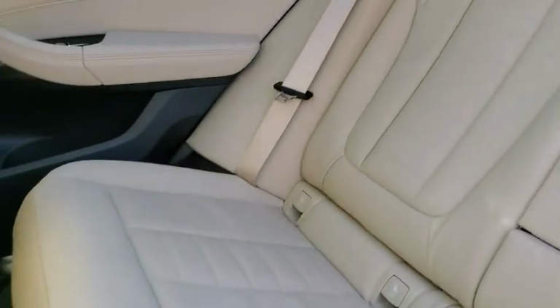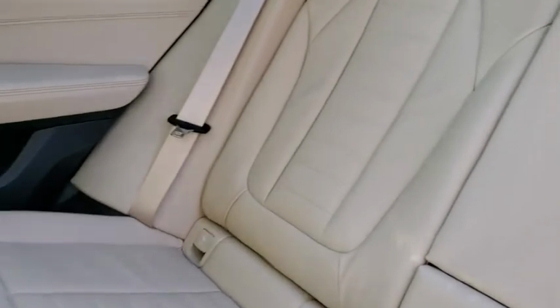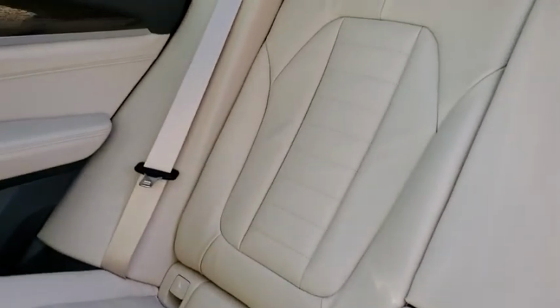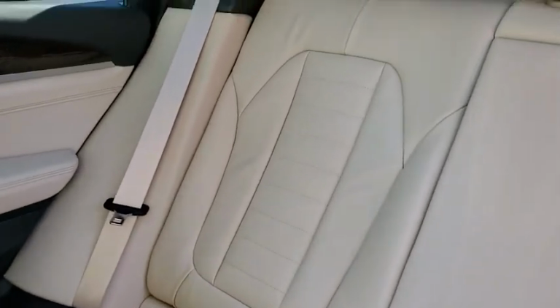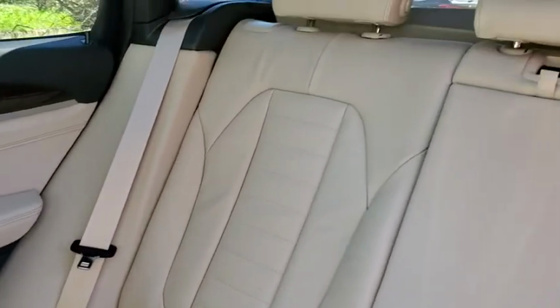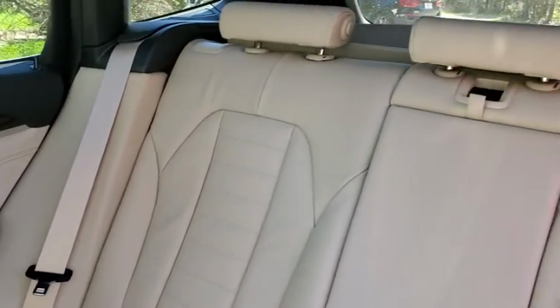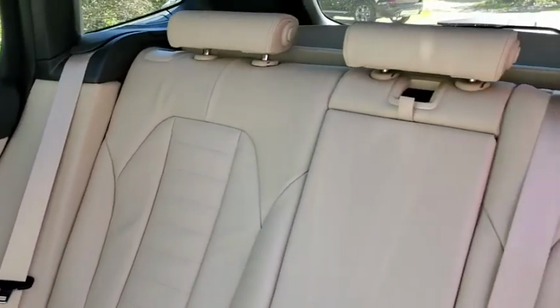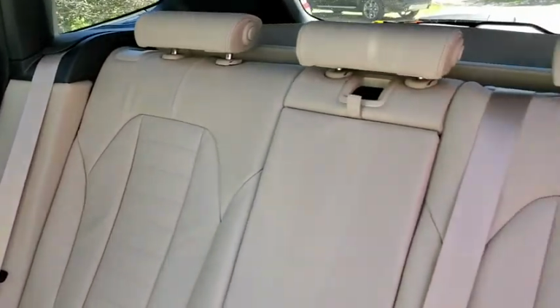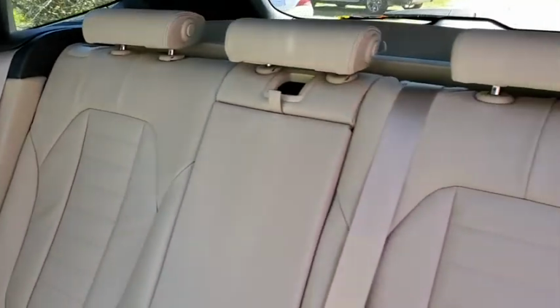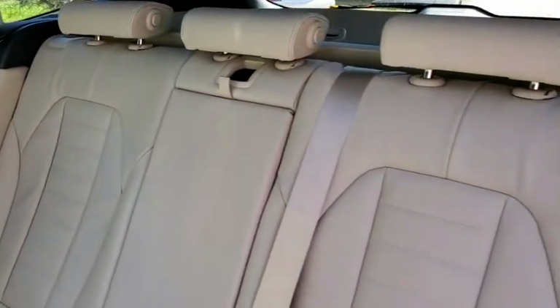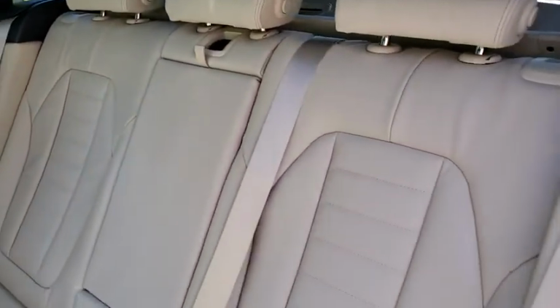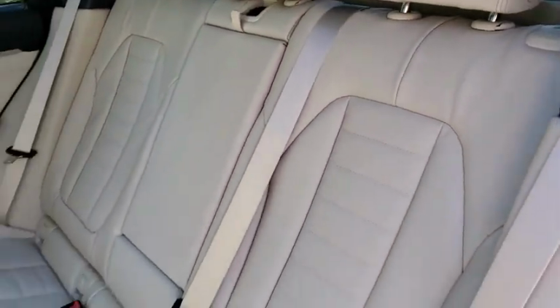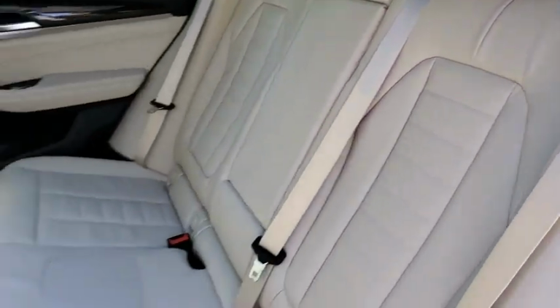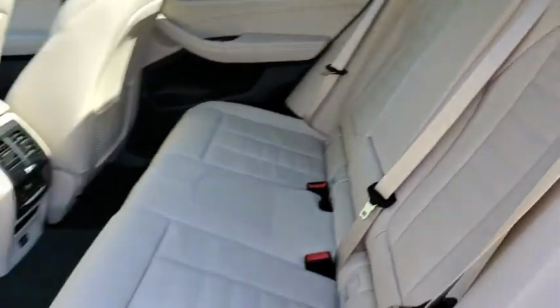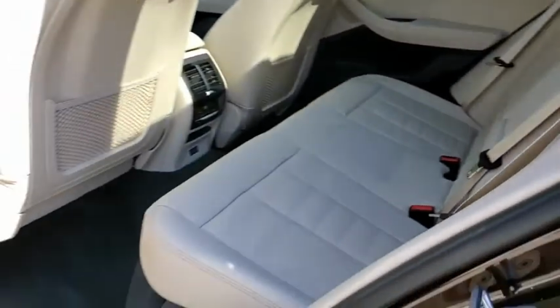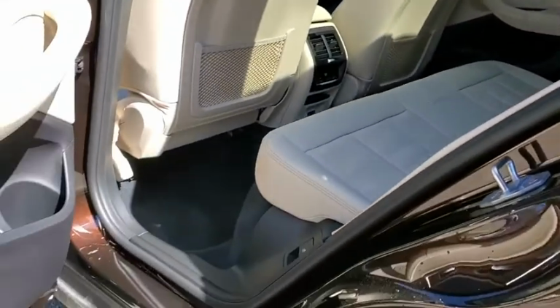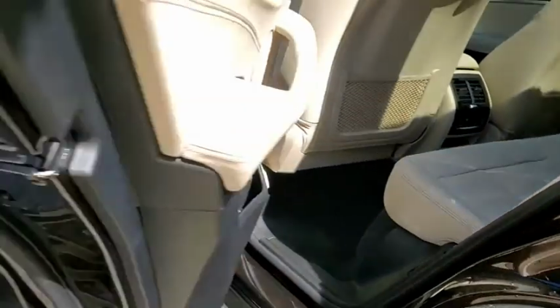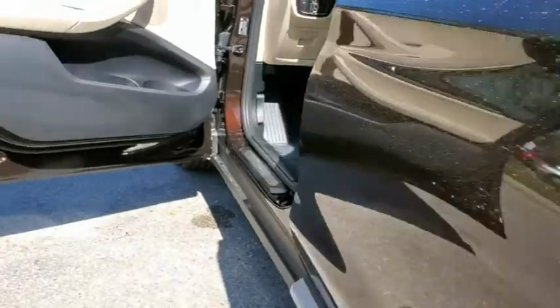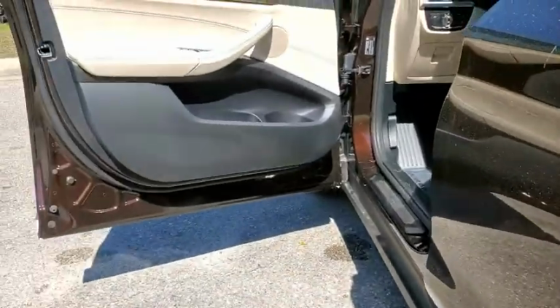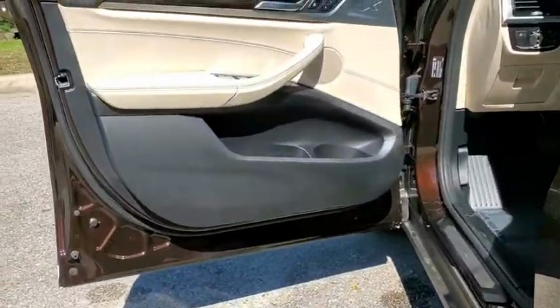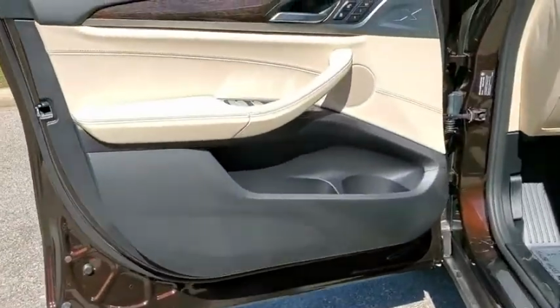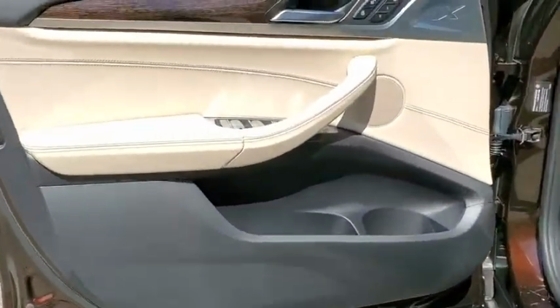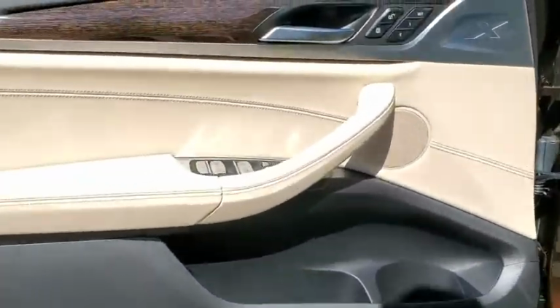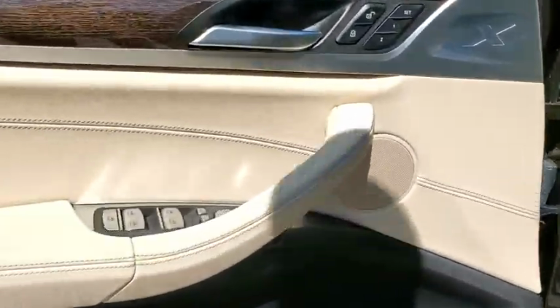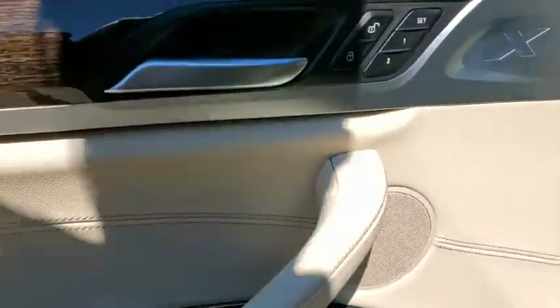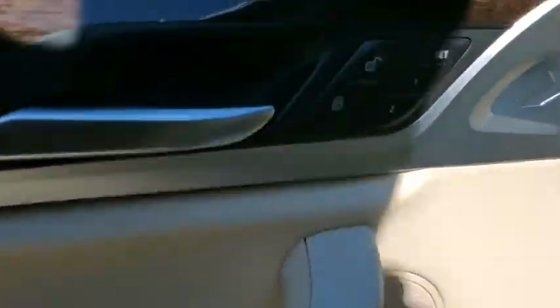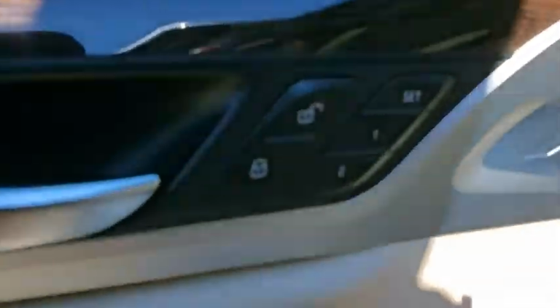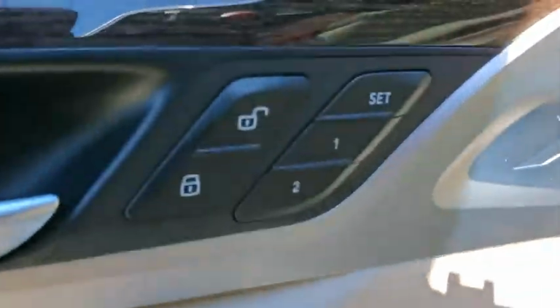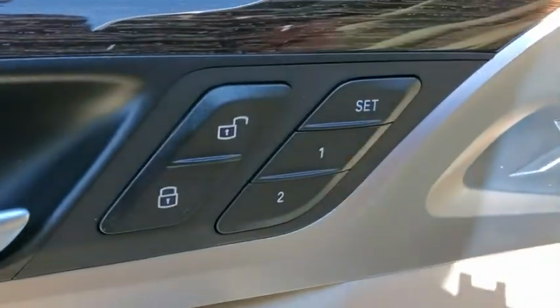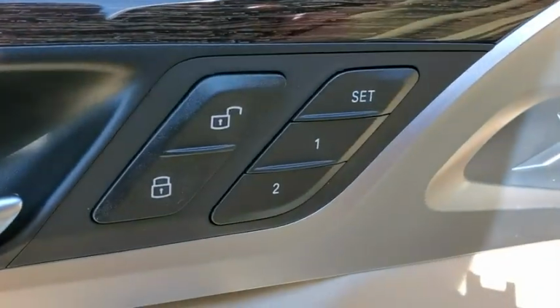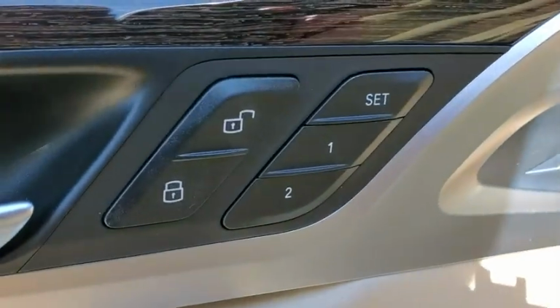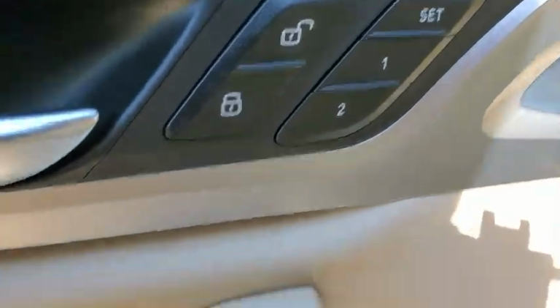Leather-wrapped steering wheel, adjustable steering wheel, power steering, auto-dimming rear-view mirror, keyless start, four-wheel disc brakes, cruise control, aluminum wheels, floor mats.